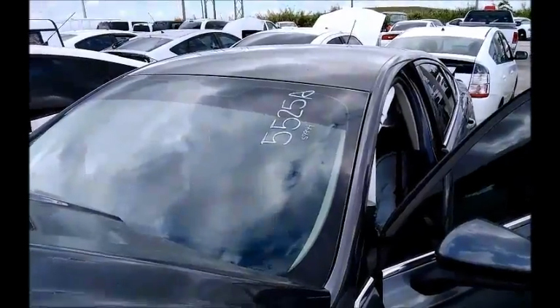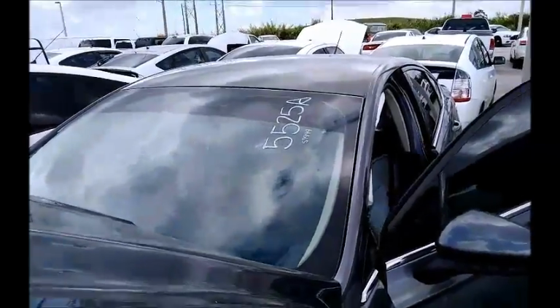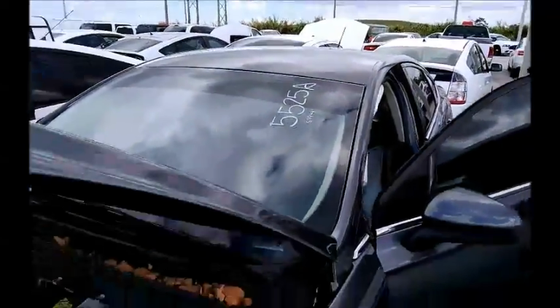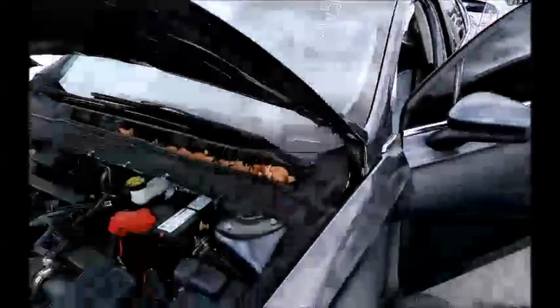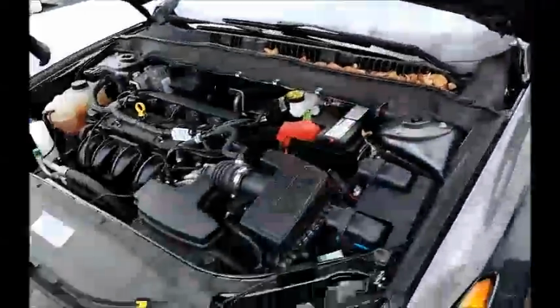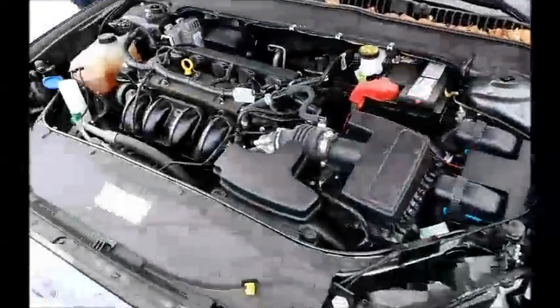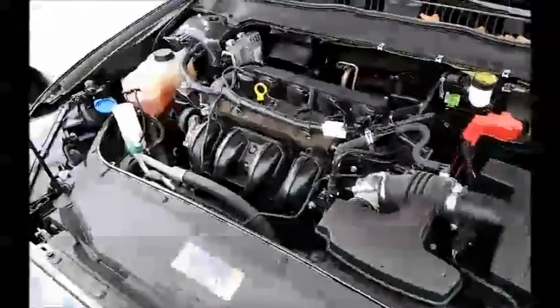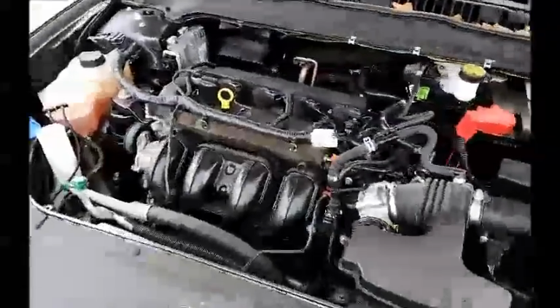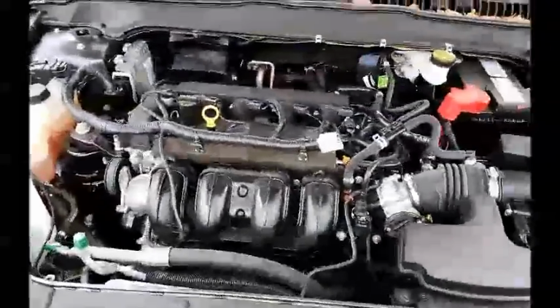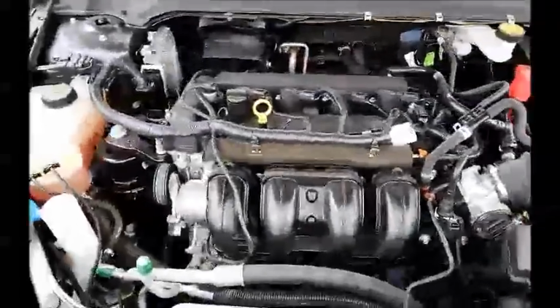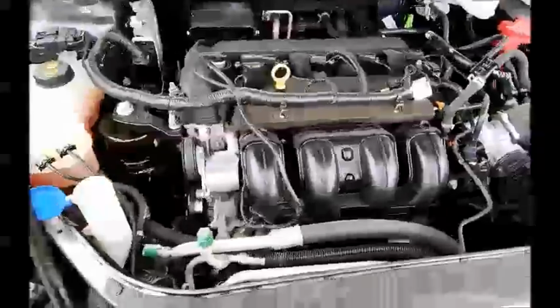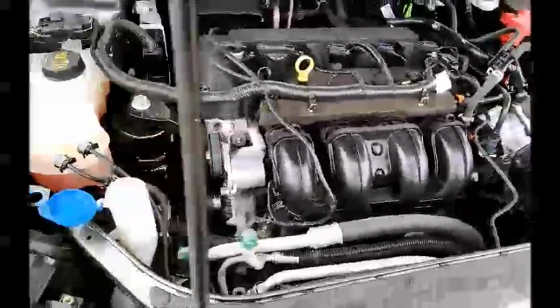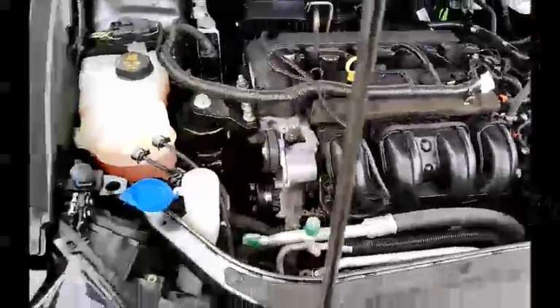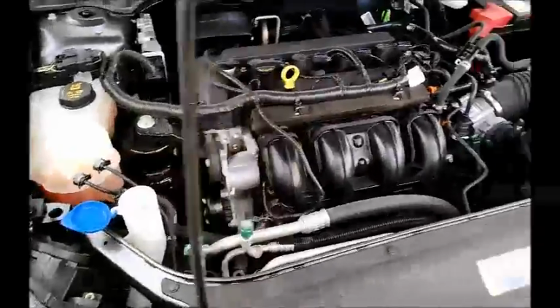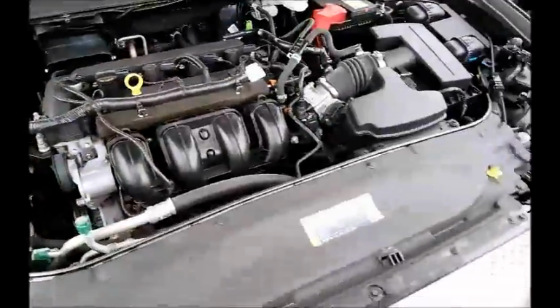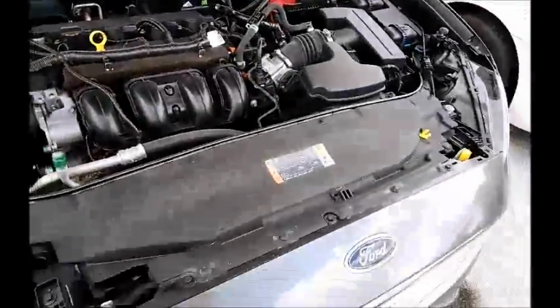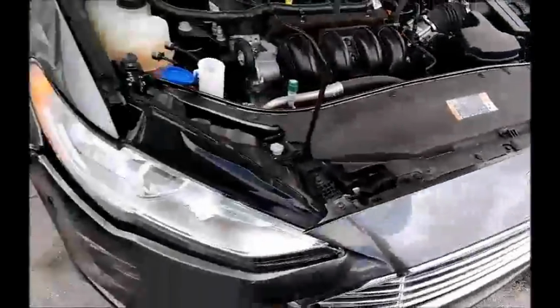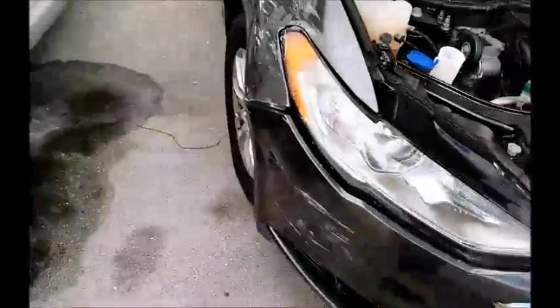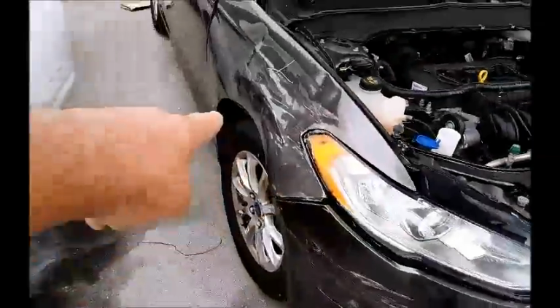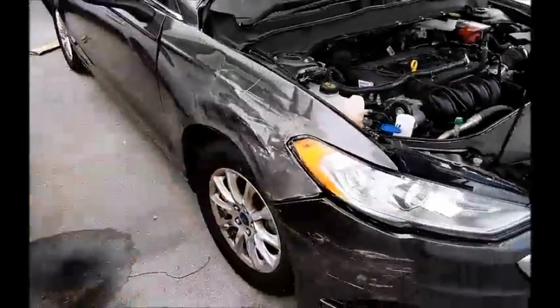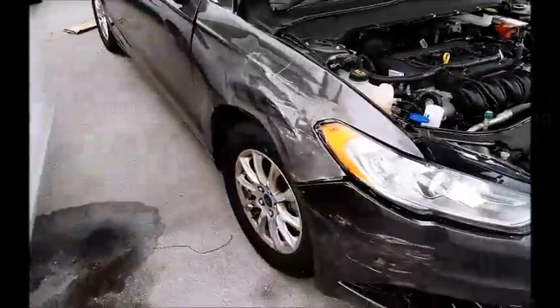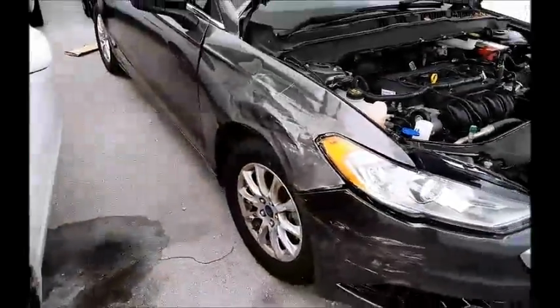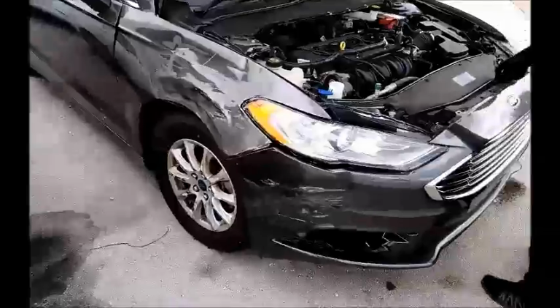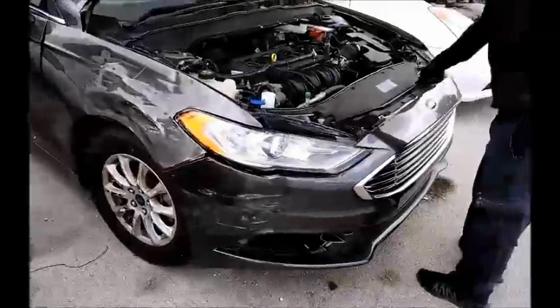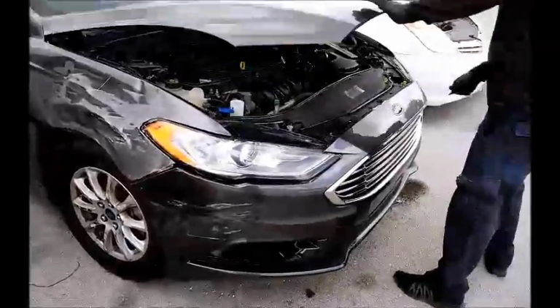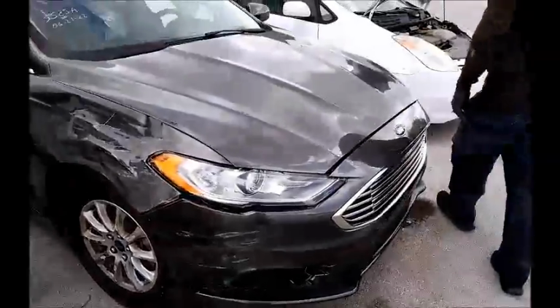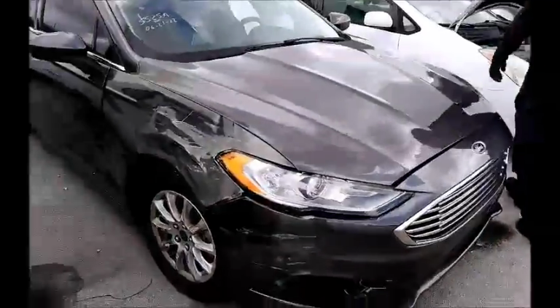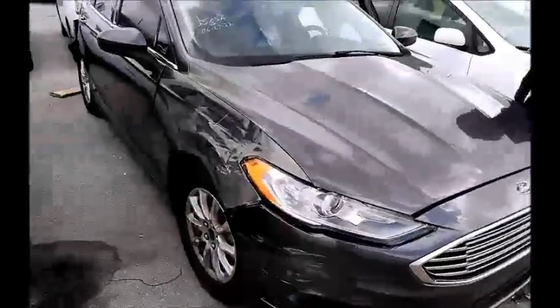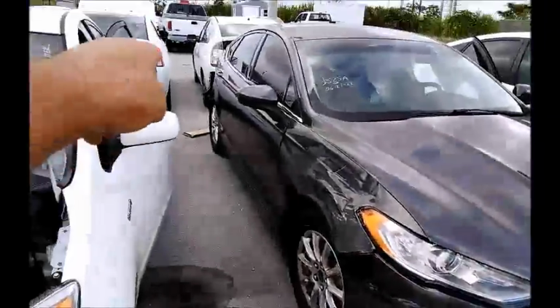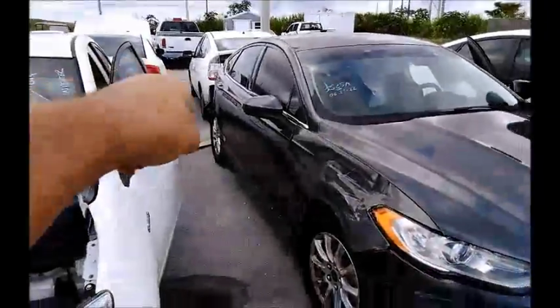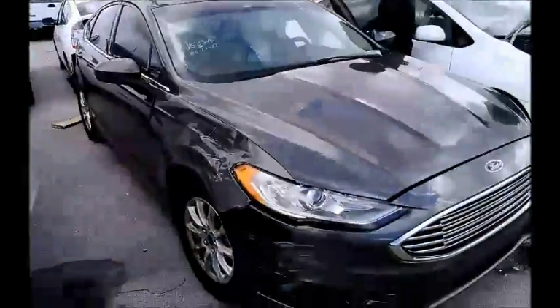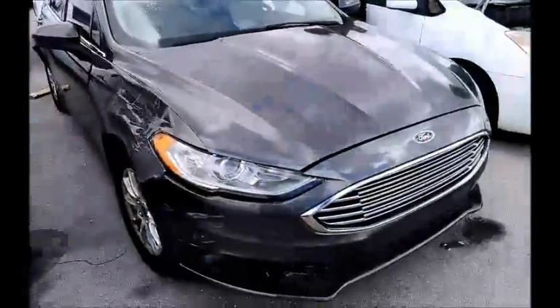This is a Ford Fusion. As you can hear and see, it starts up. Now this car does have collision damage on this side. Looks like there's collision damage on the back too, I'll show you now.